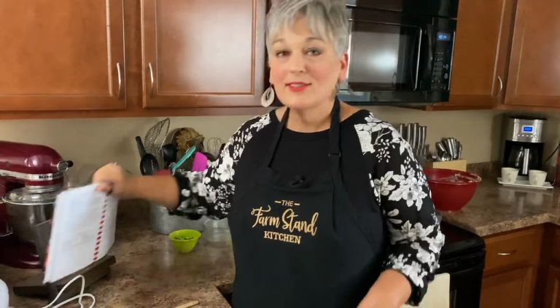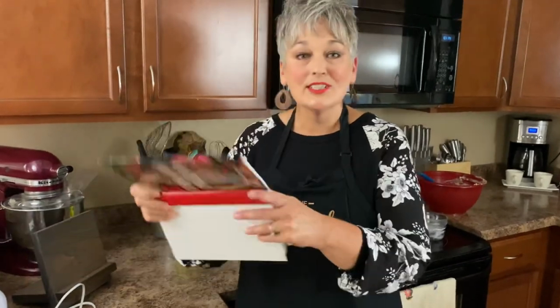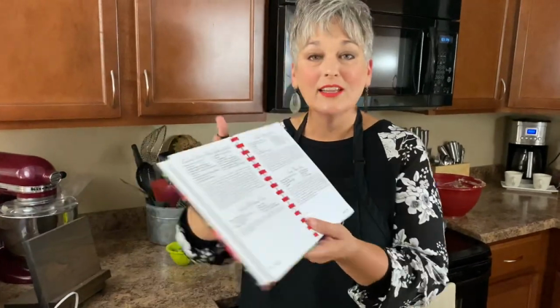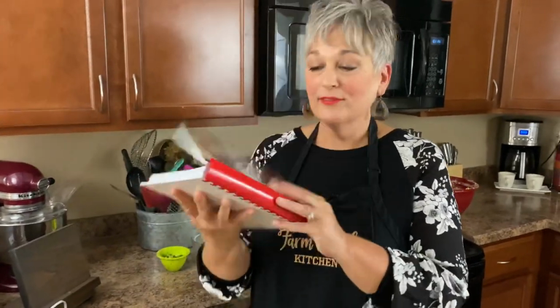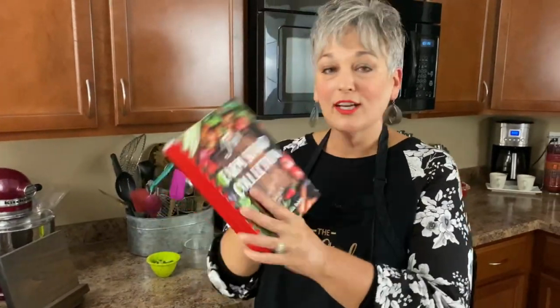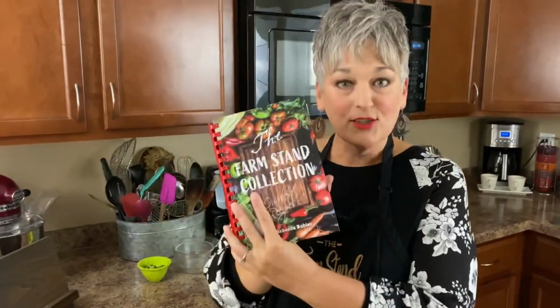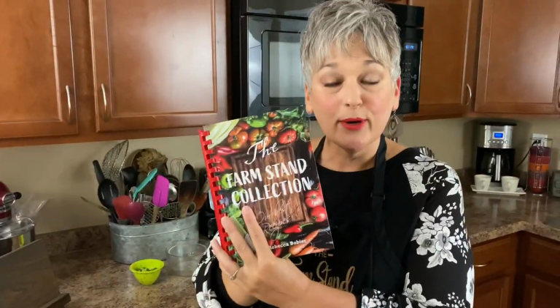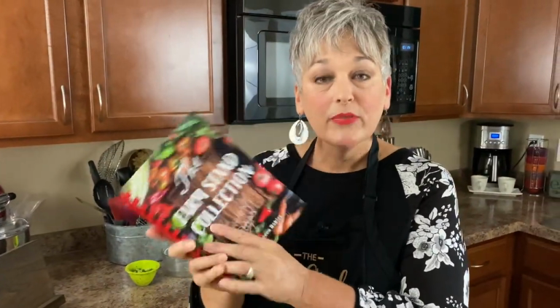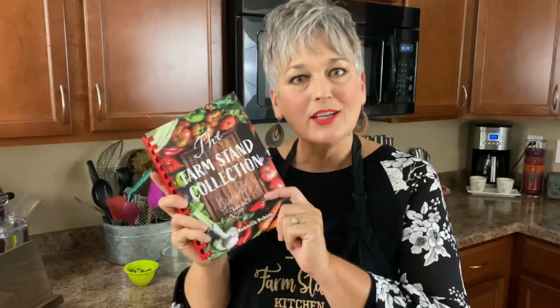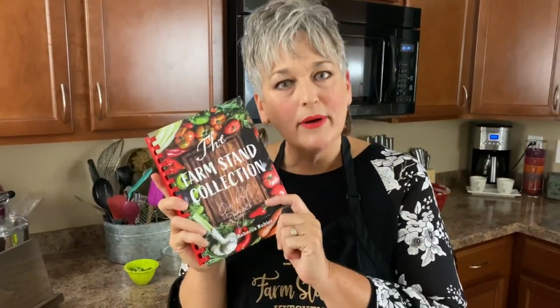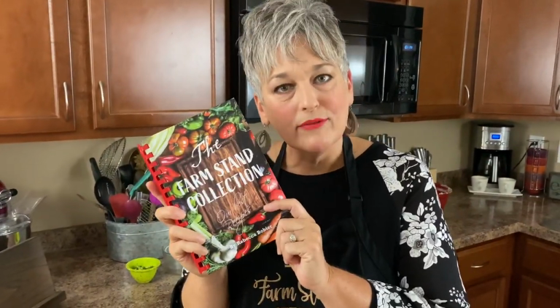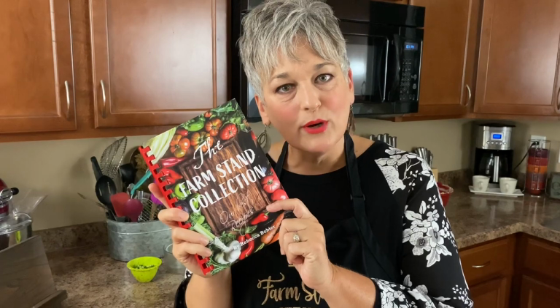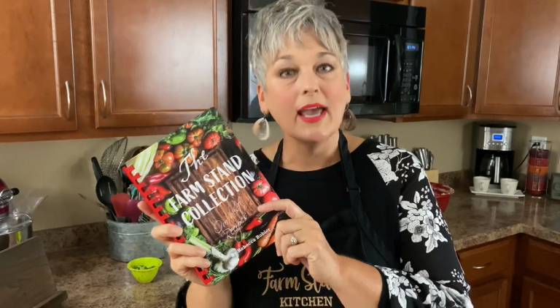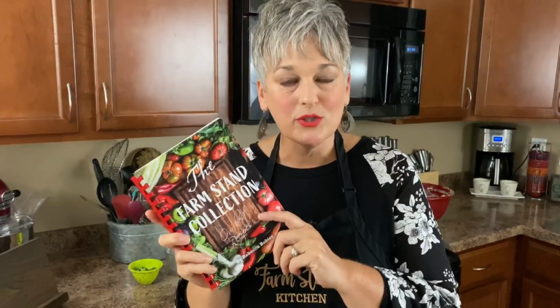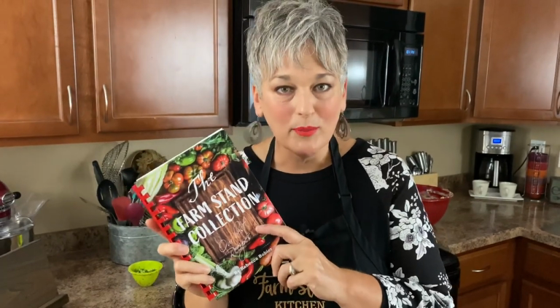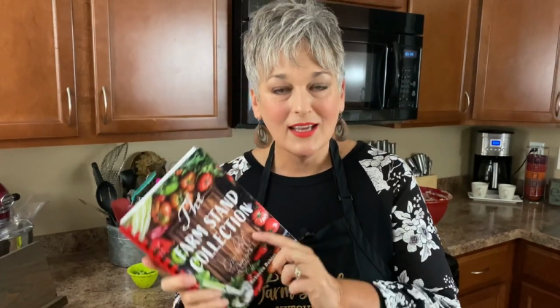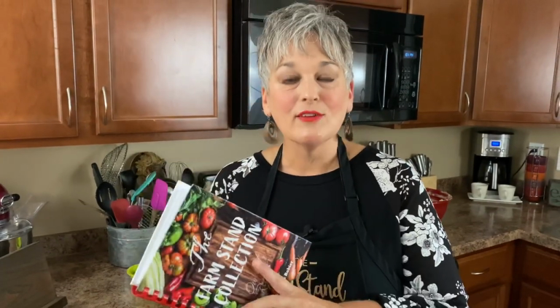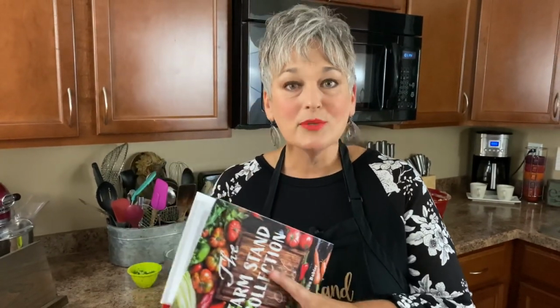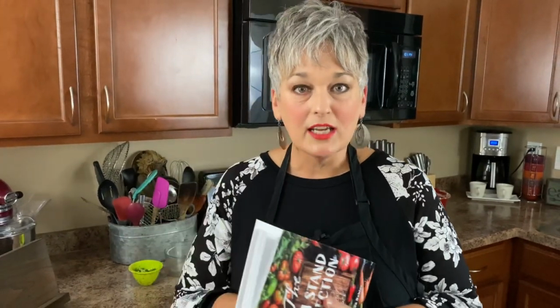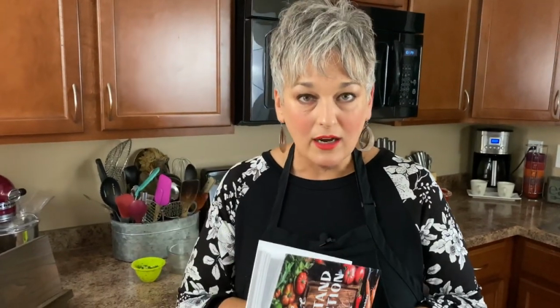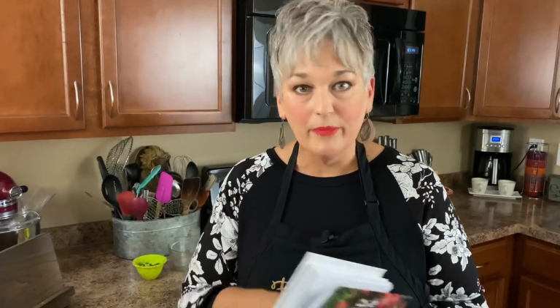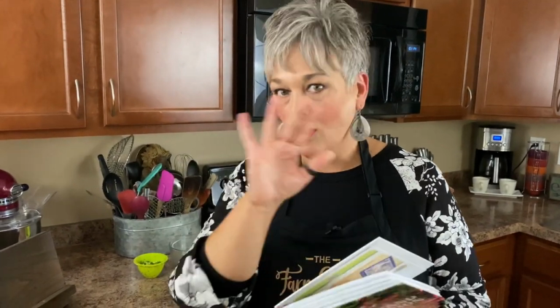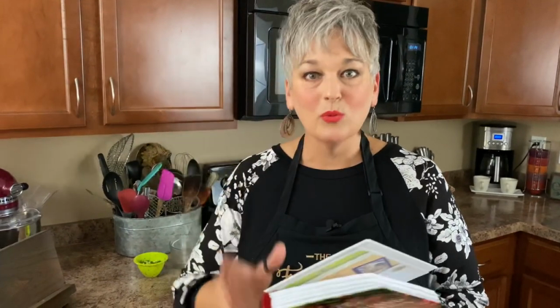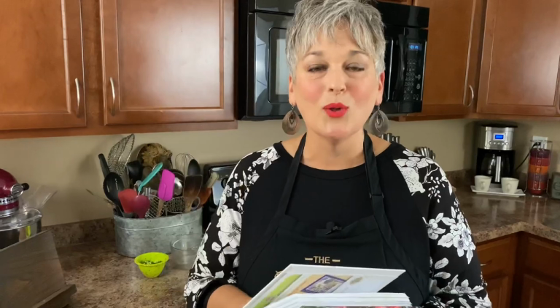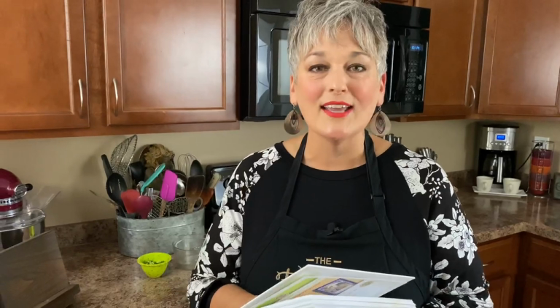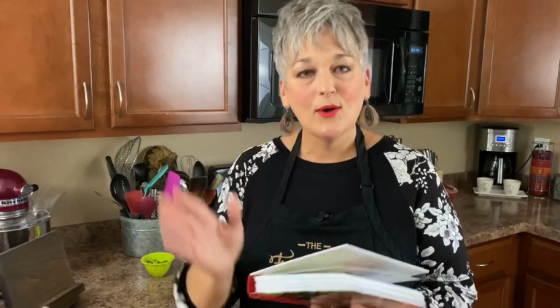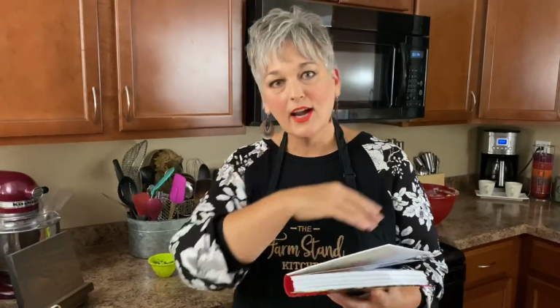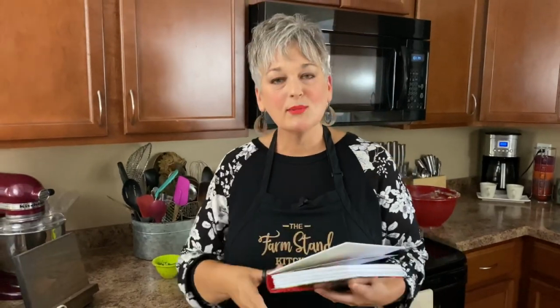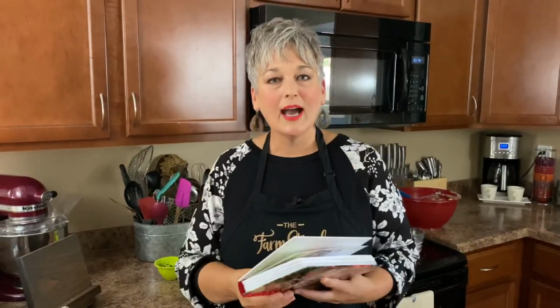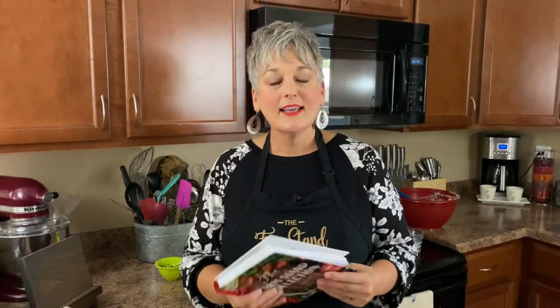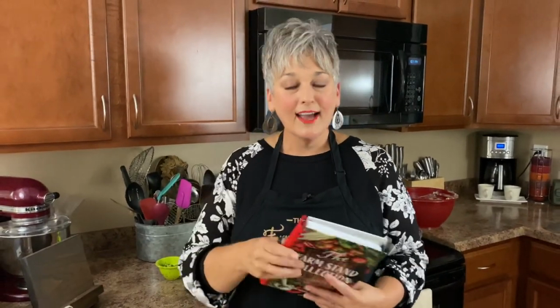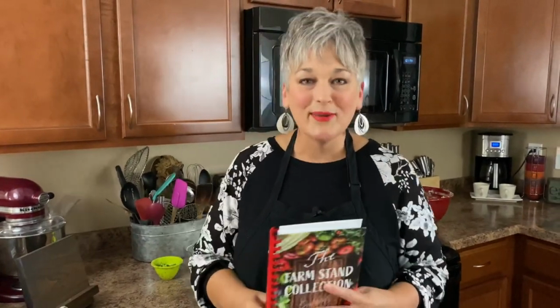This is in the Farmstand Collection Cookbook. If you'd like to grab a copy, you can head over to our website at thefarmstandkitchen.com — that's all one word, lowercase. Go over there, see what we've got, and have a great weekend.